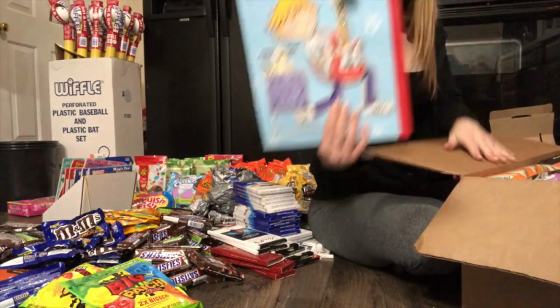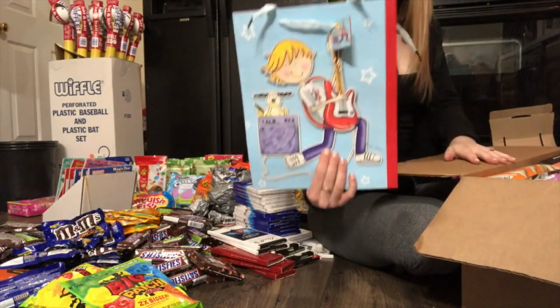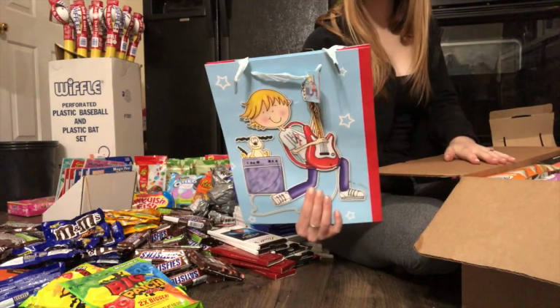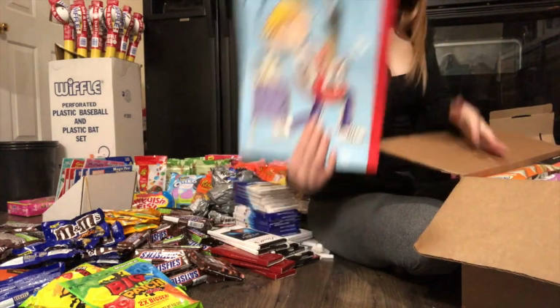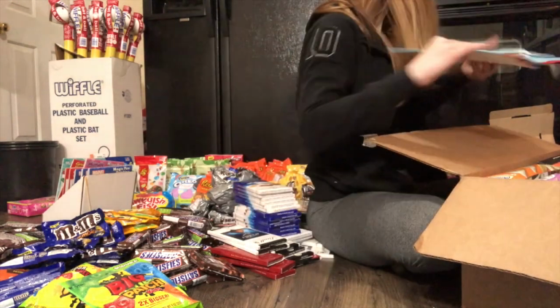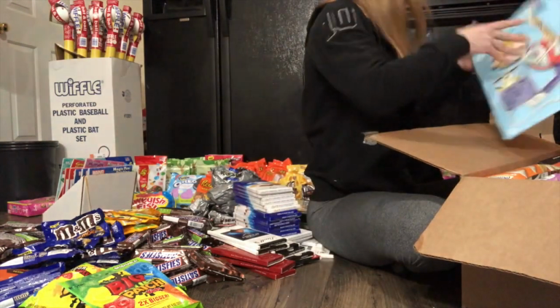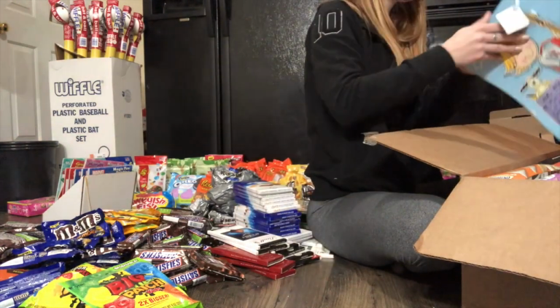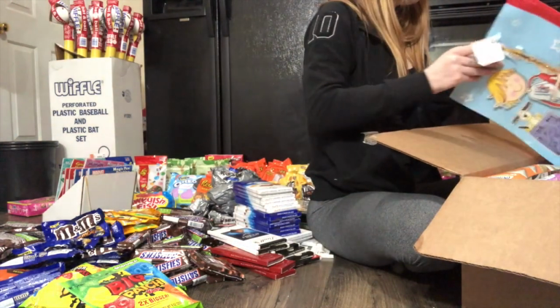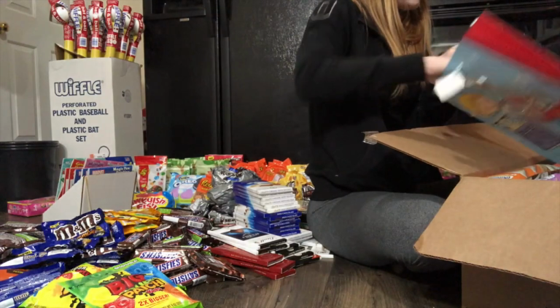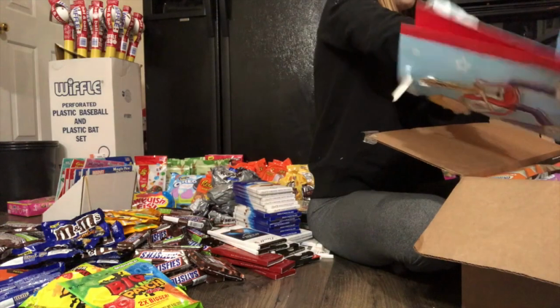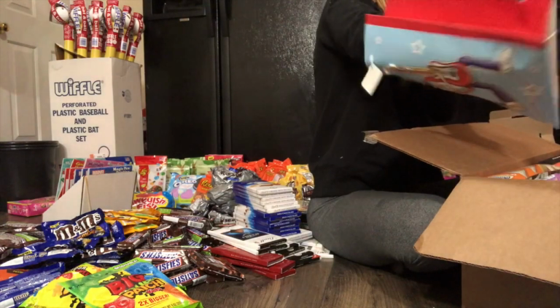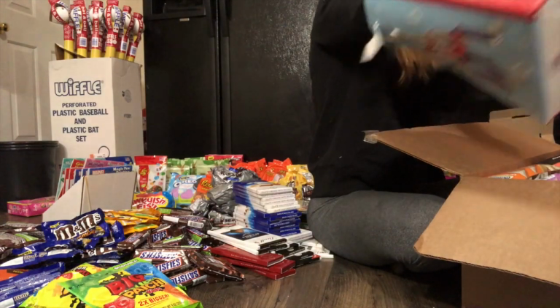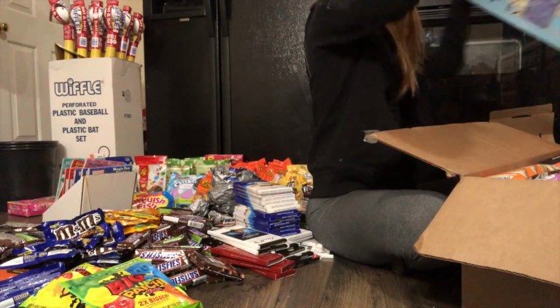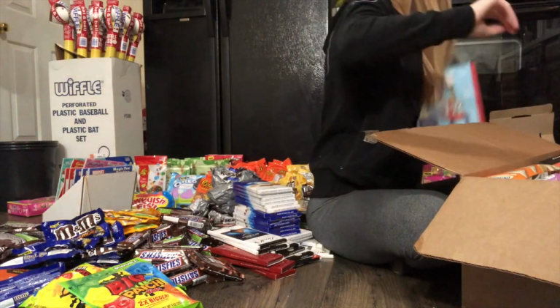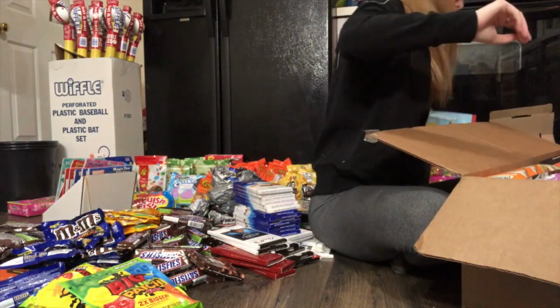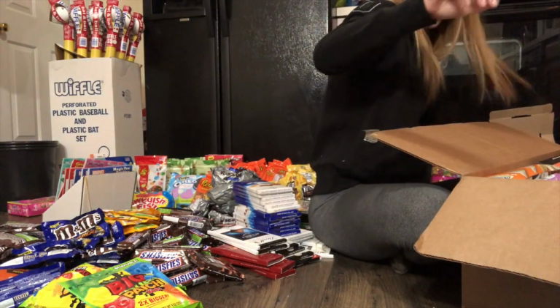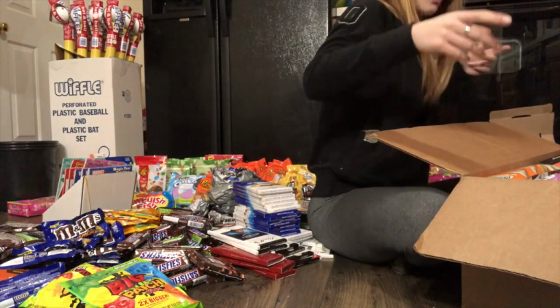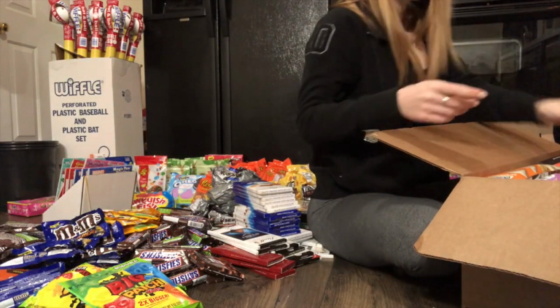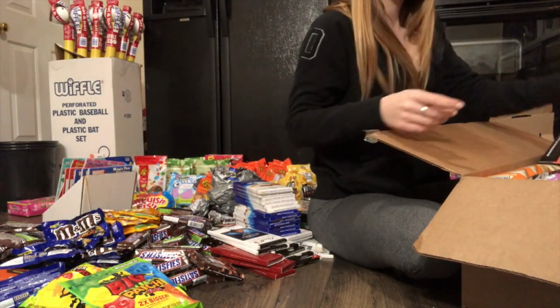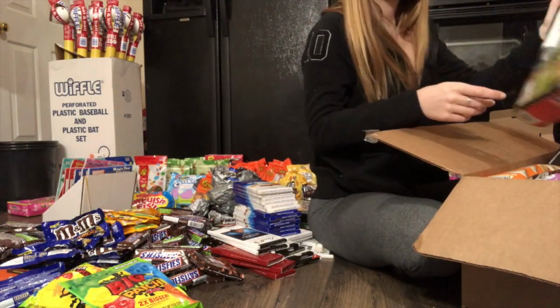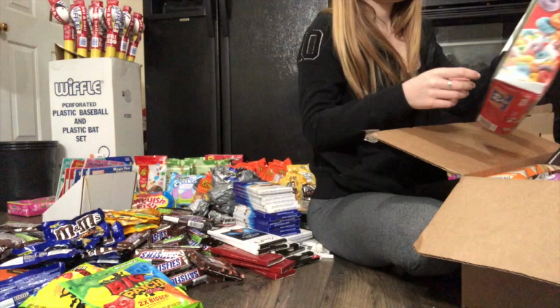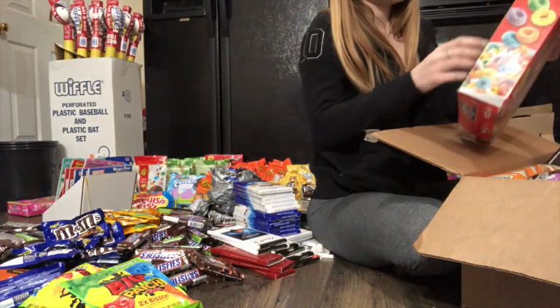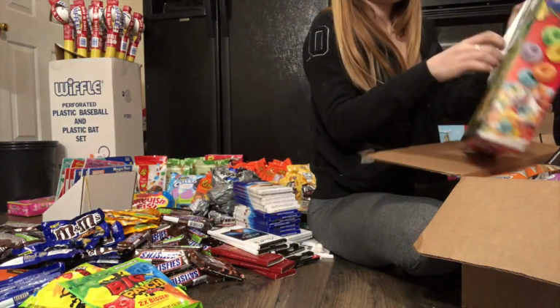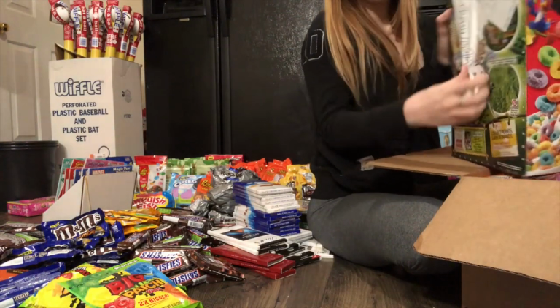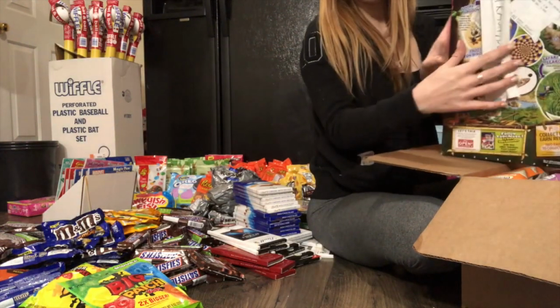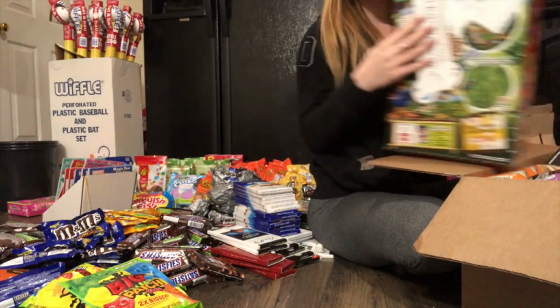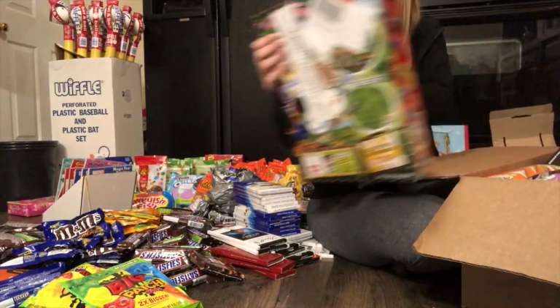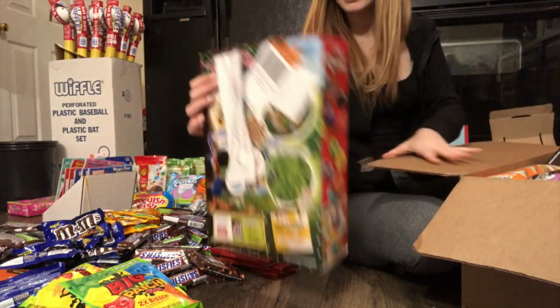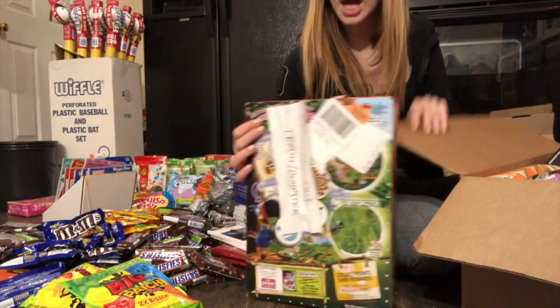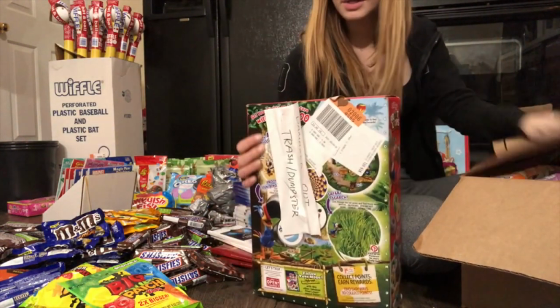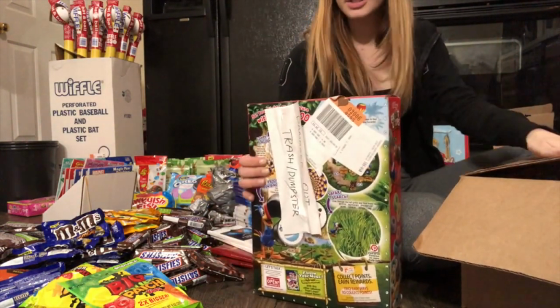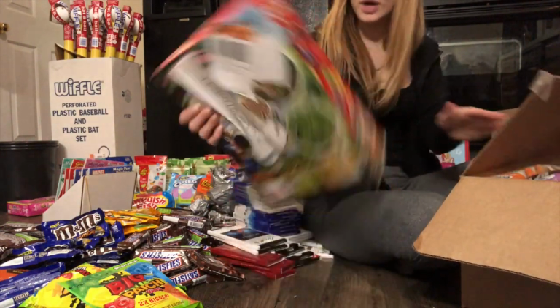Another gift bag, which is cute. Not sure why you would ever throw away gift bags. So — damaged, damaged, out to trash.